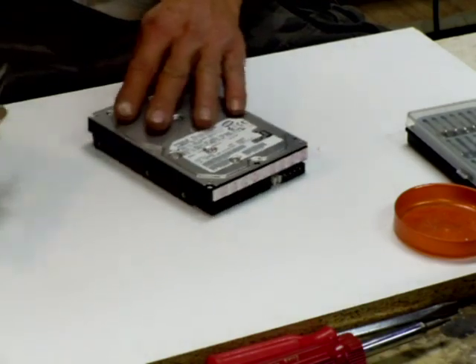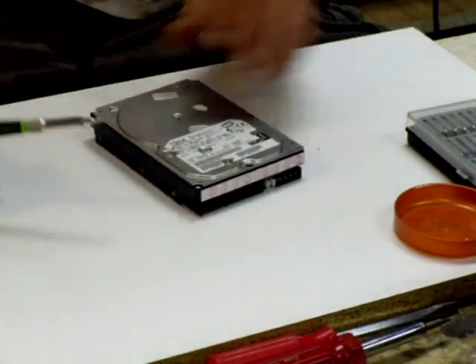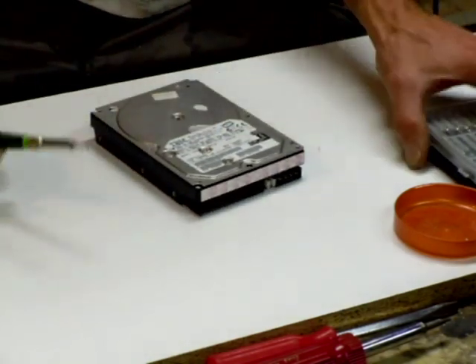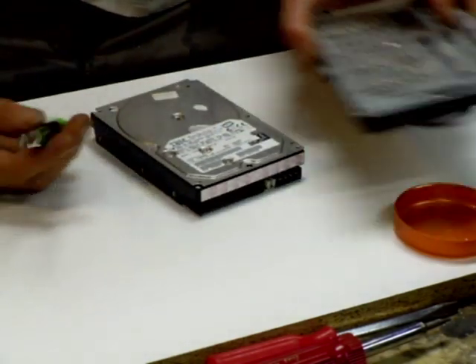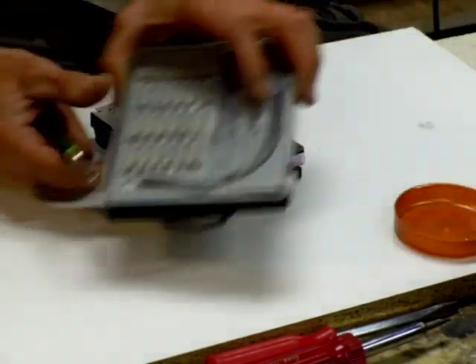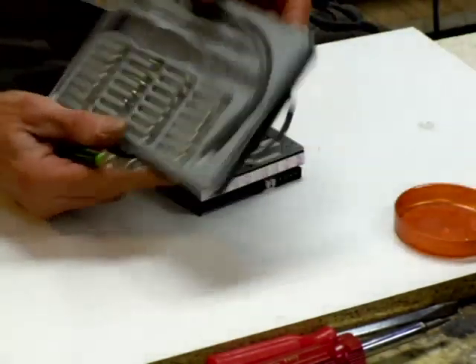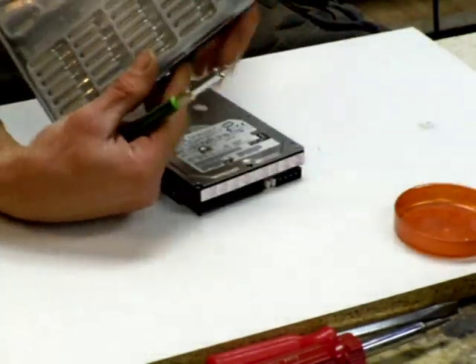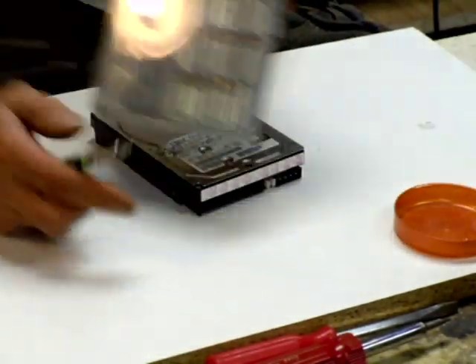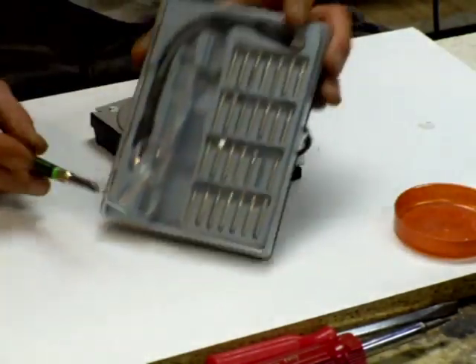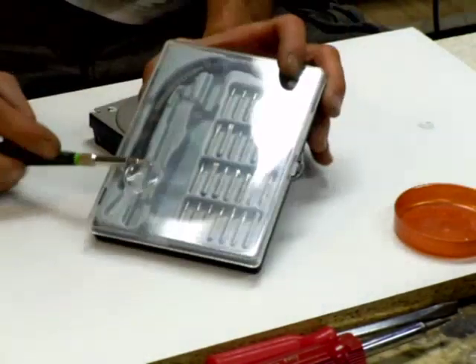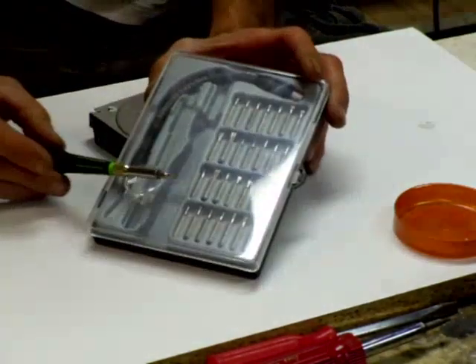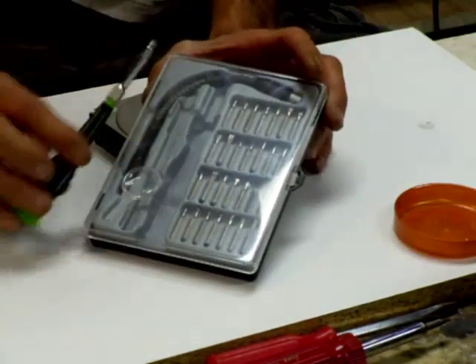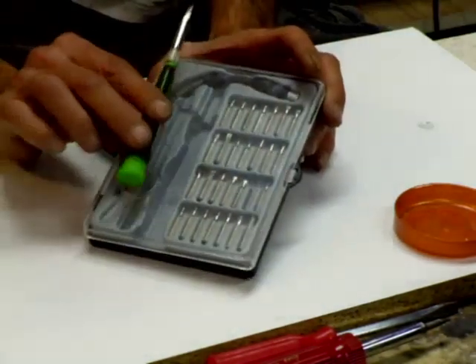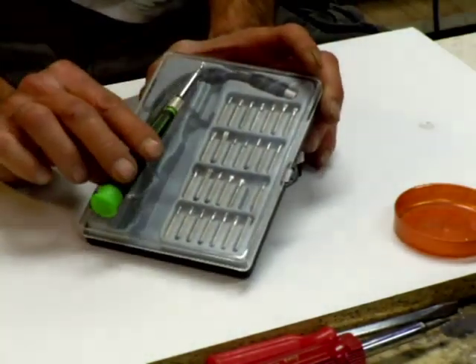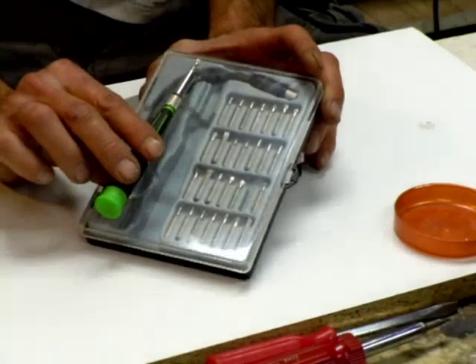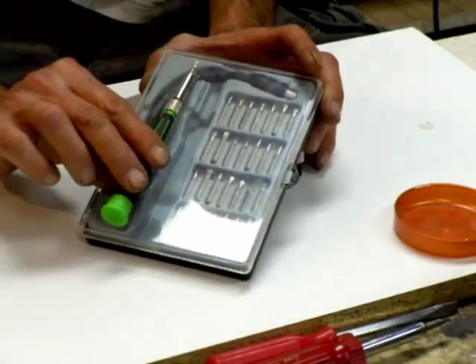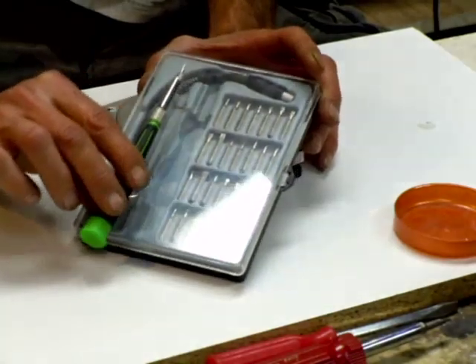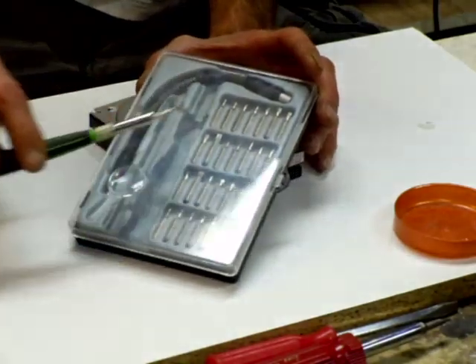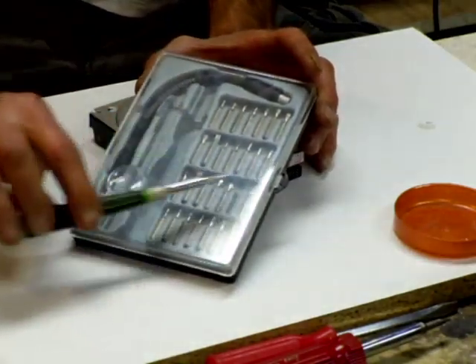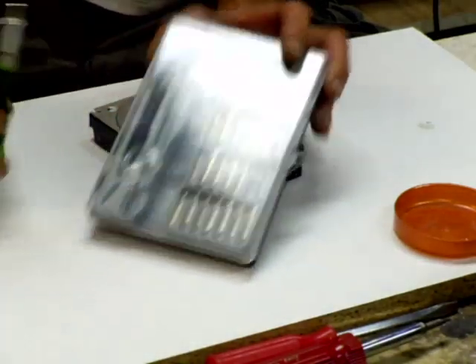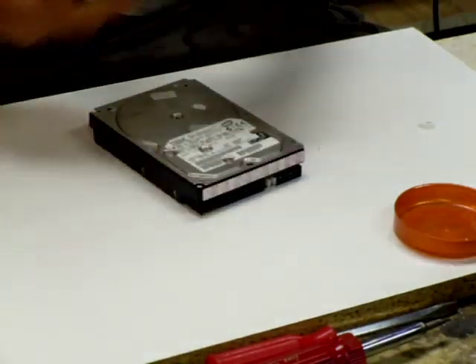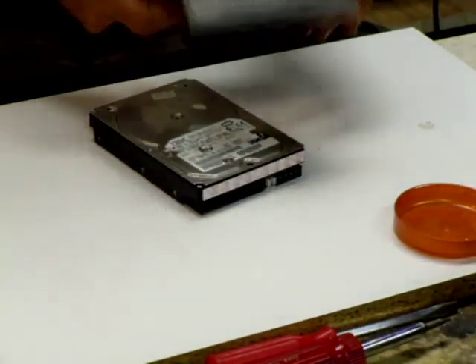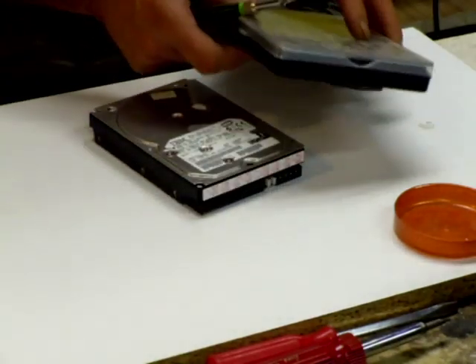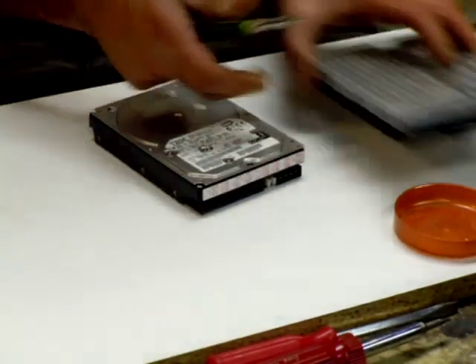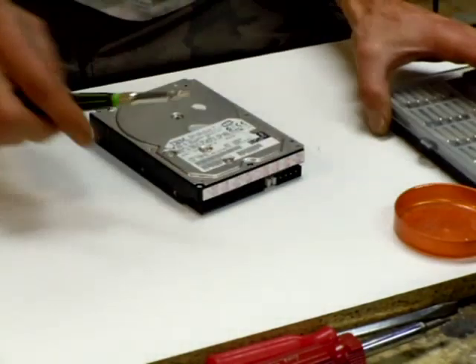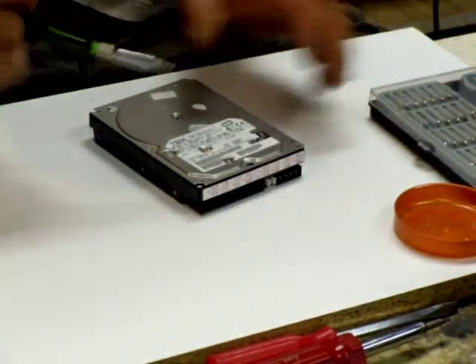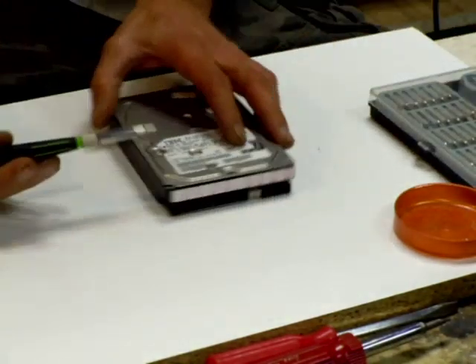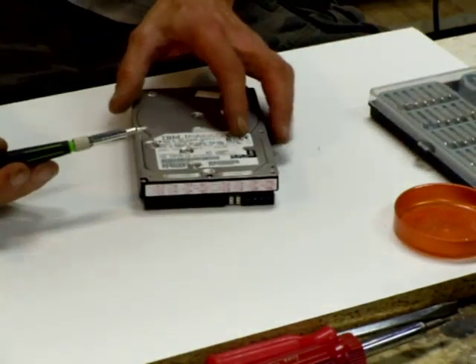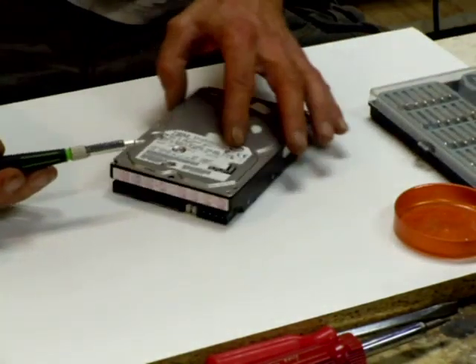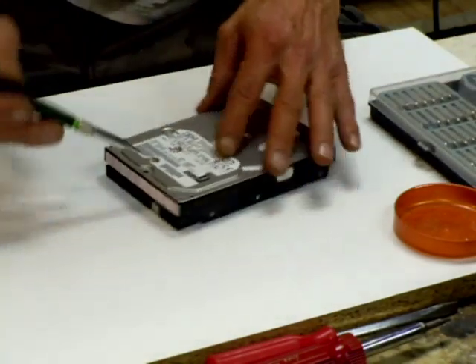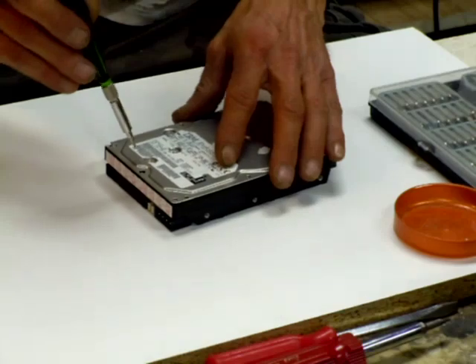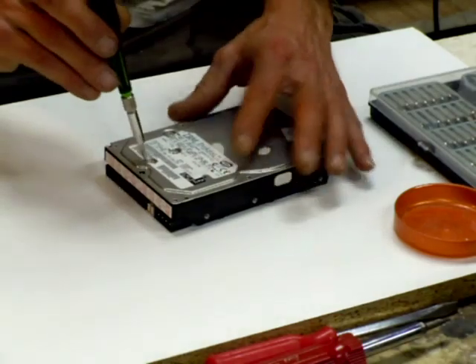I'm using this screwdriver kit from Harbor Freight. It's got all those little specialty screwdriver bits.